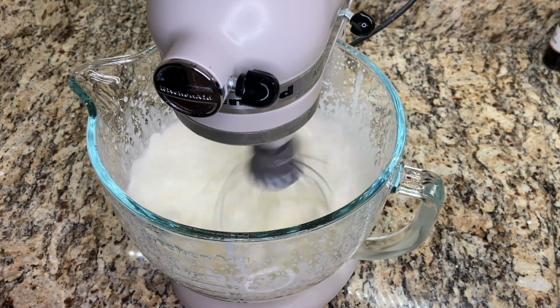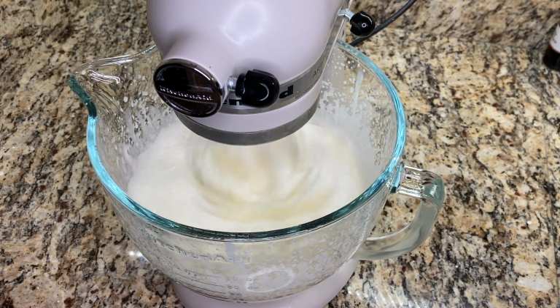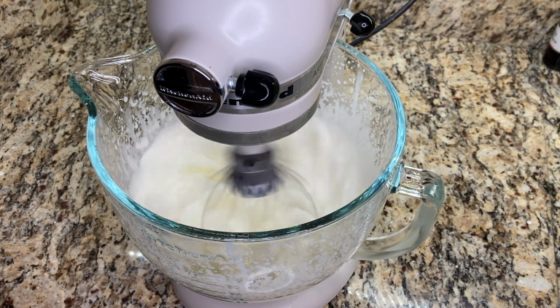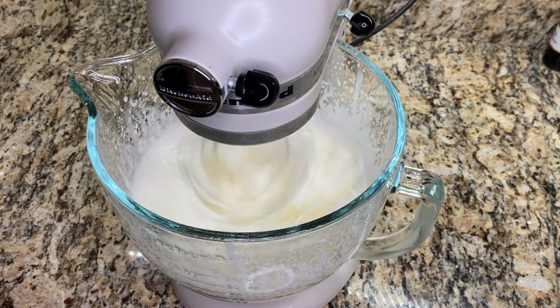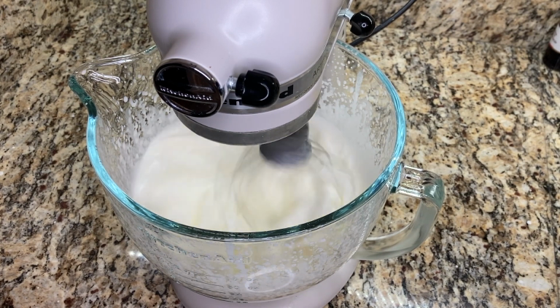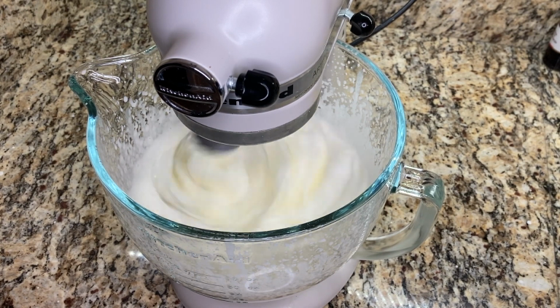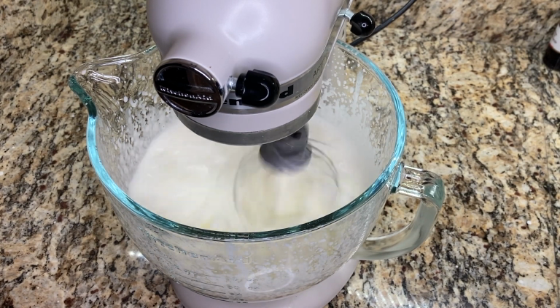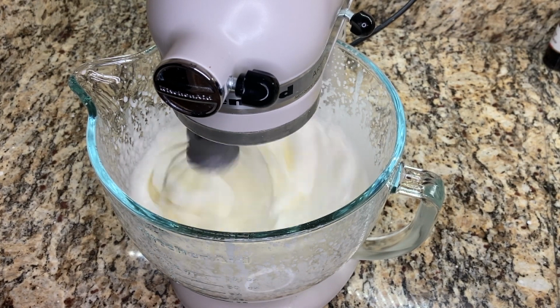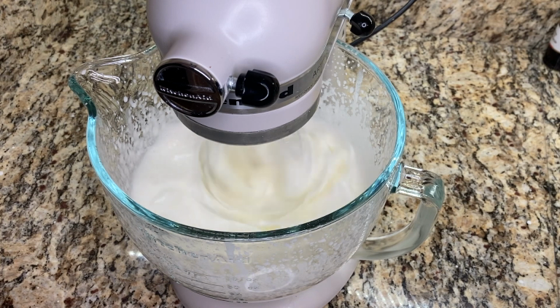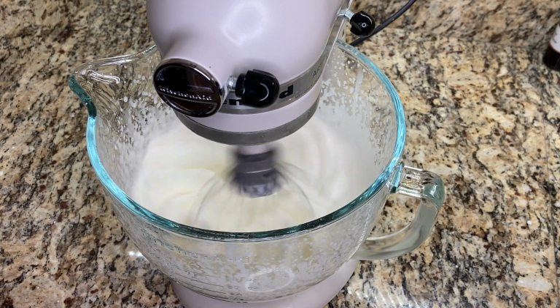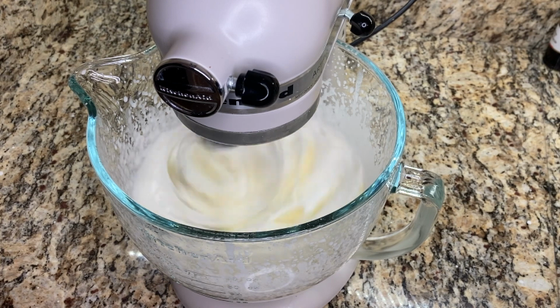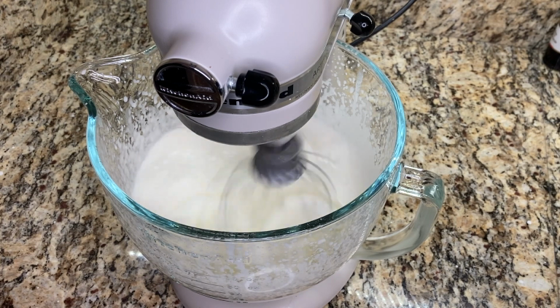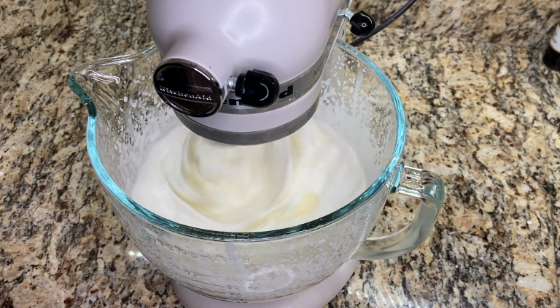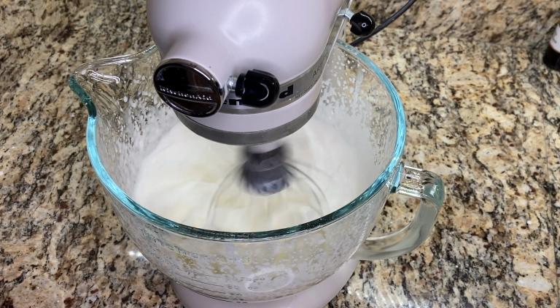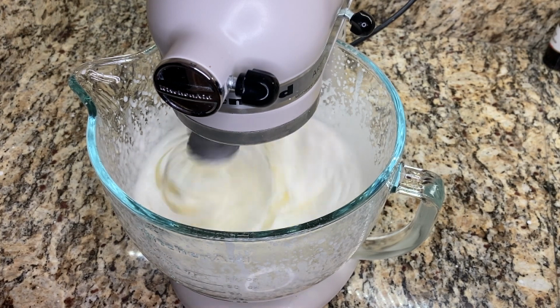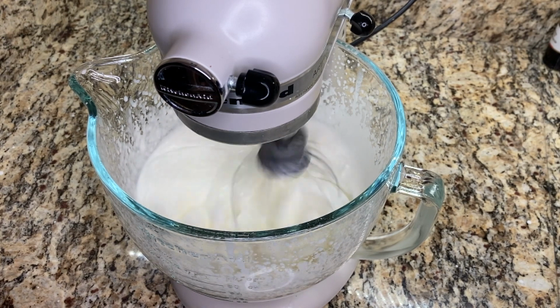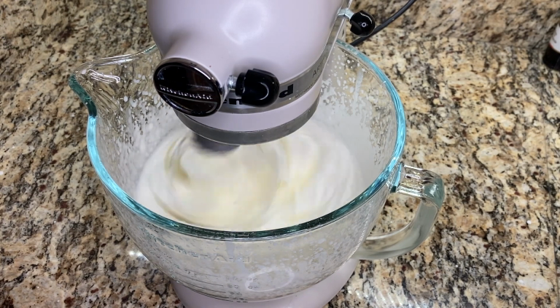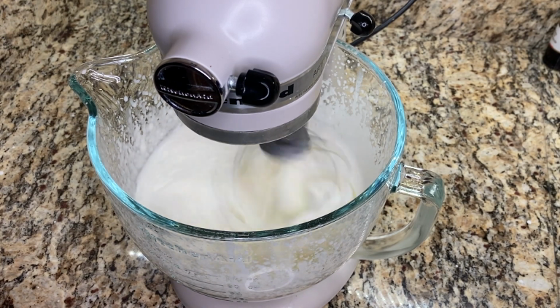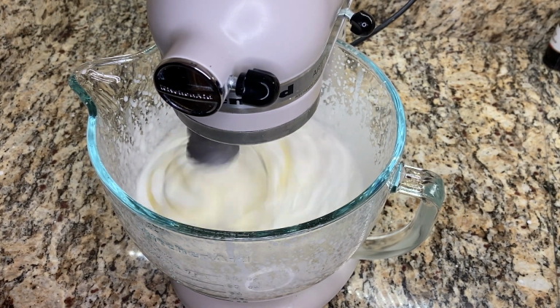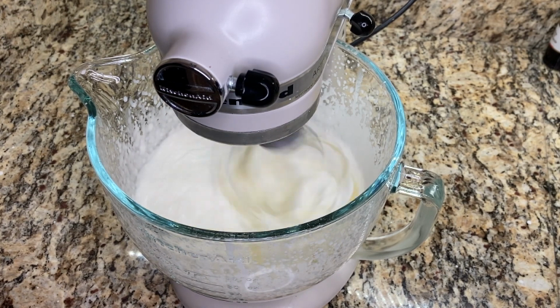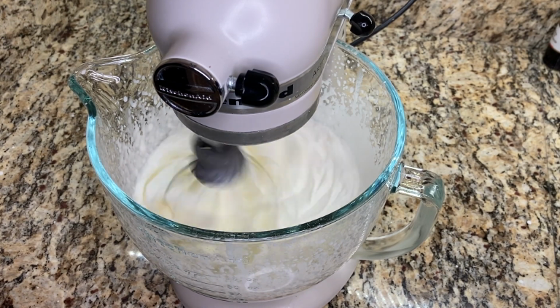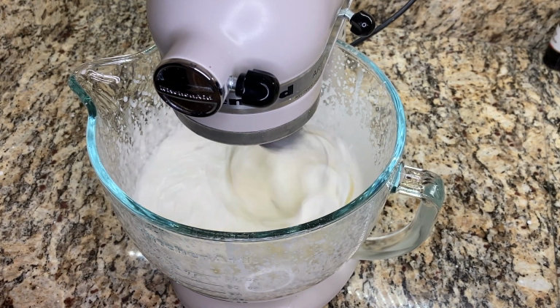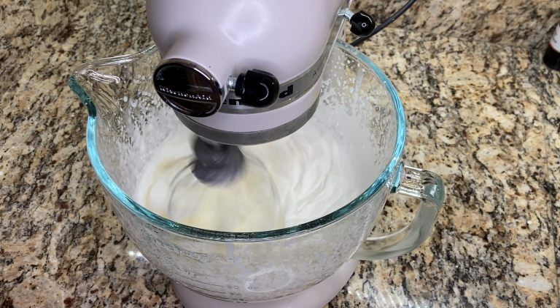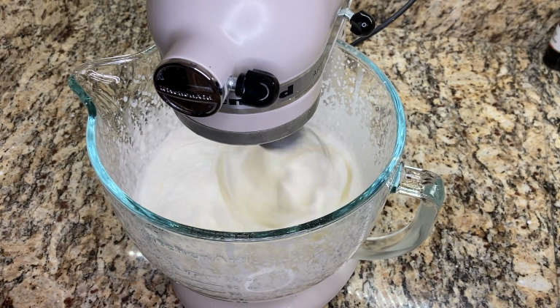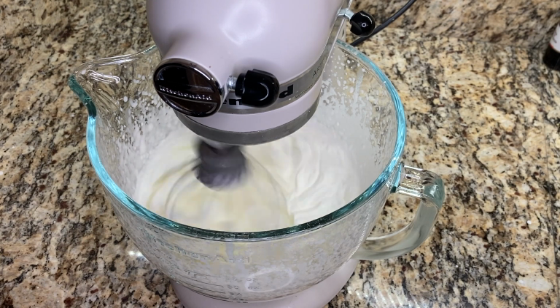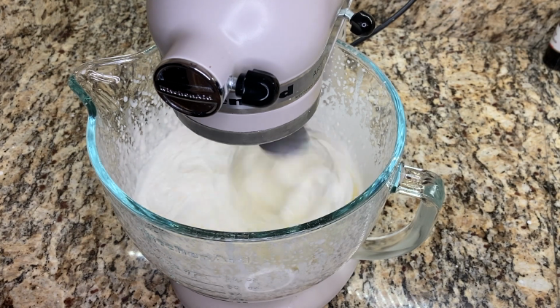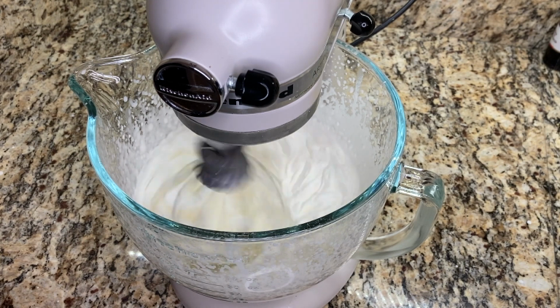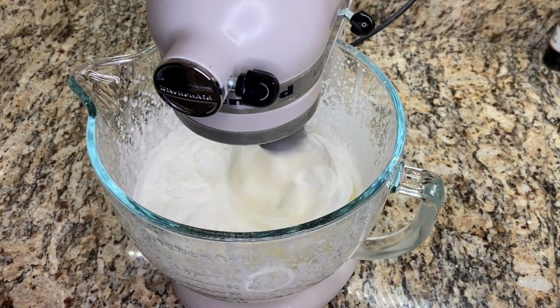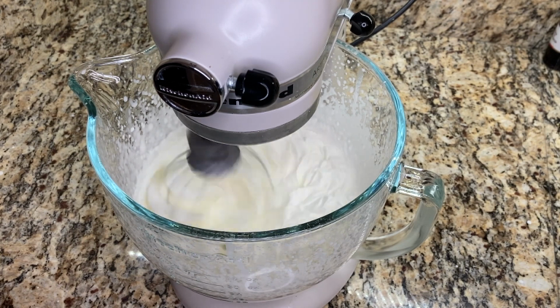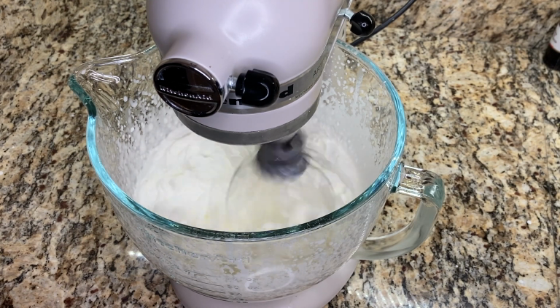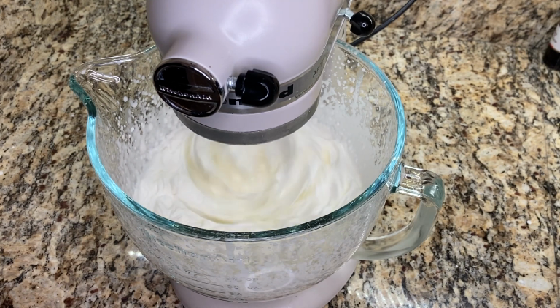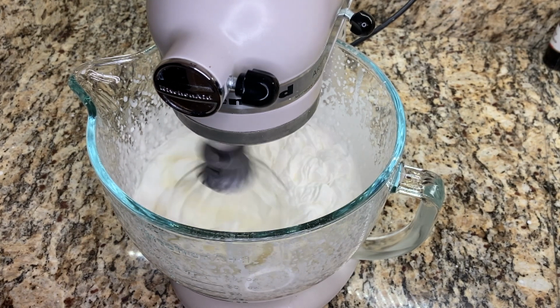I also mix this on the highest speed possible. A great tip for getting your butter to mix up really fast is to have your bowl and your whisk attachment chilled. The colder that the cream is, the faster that this will whisk up.